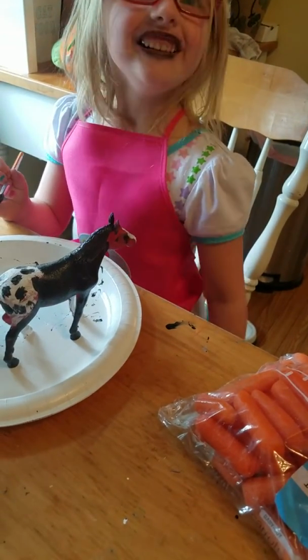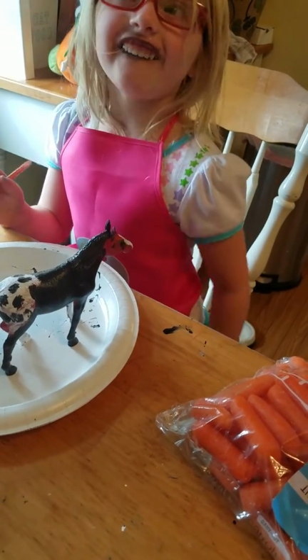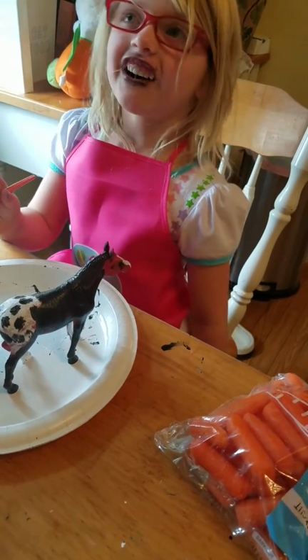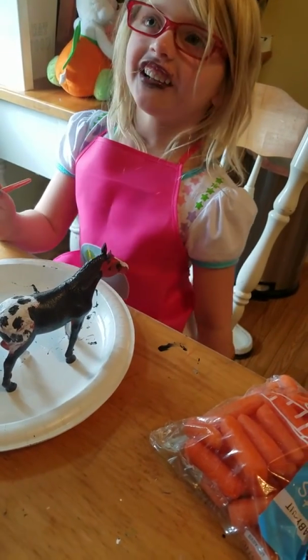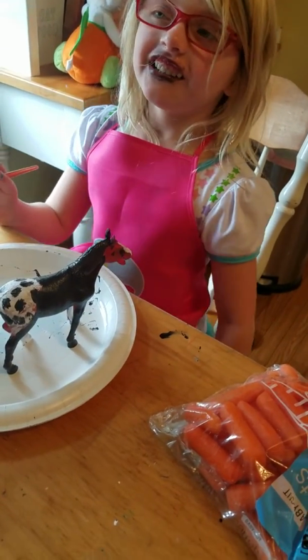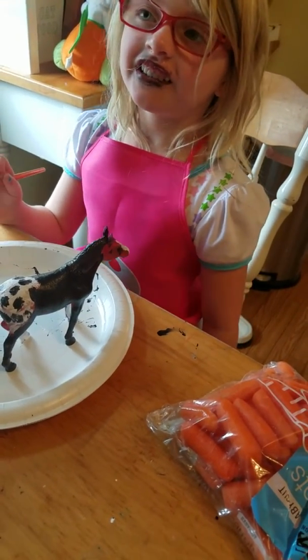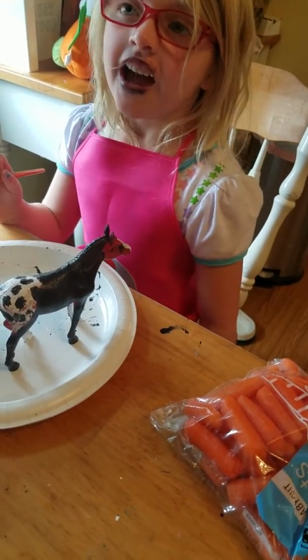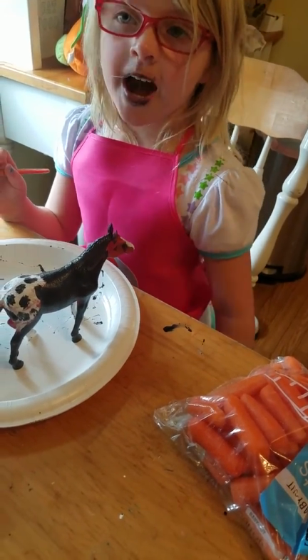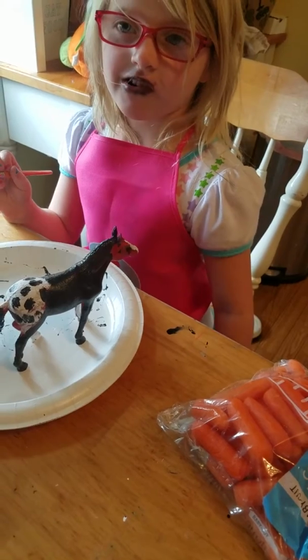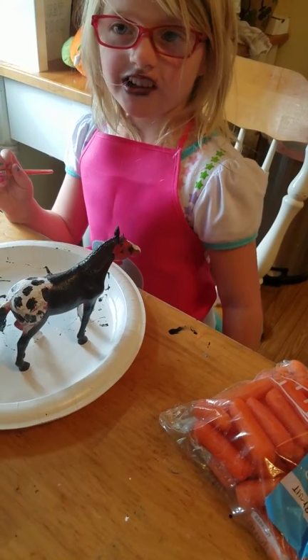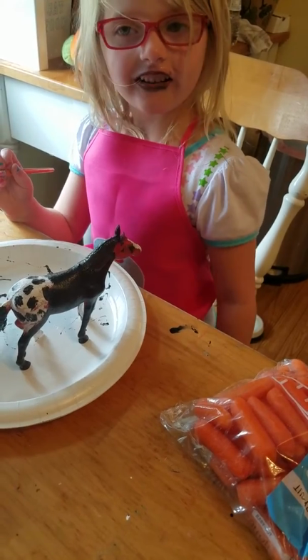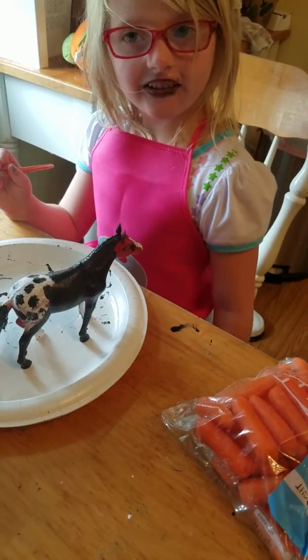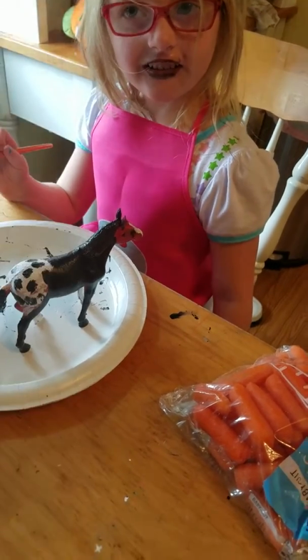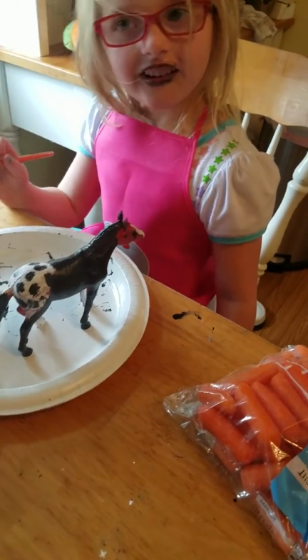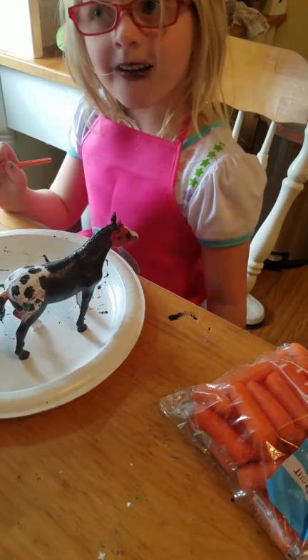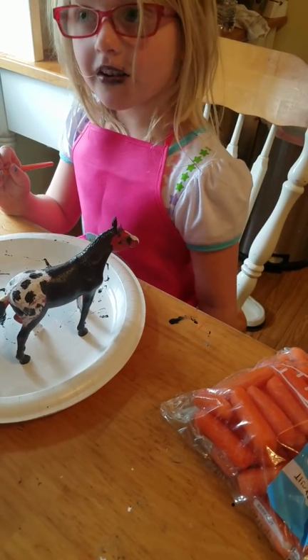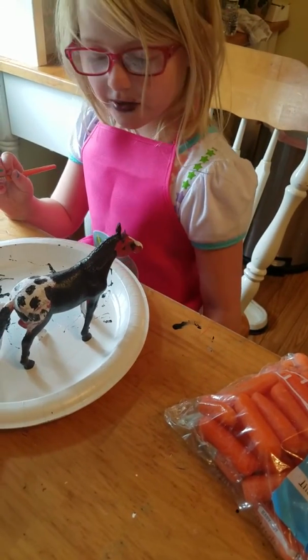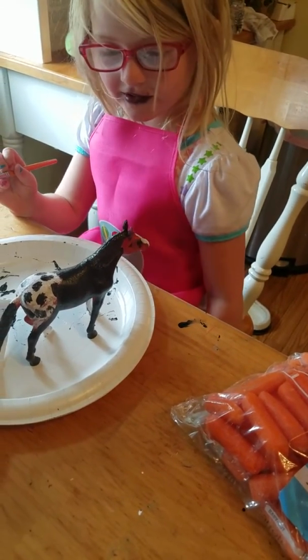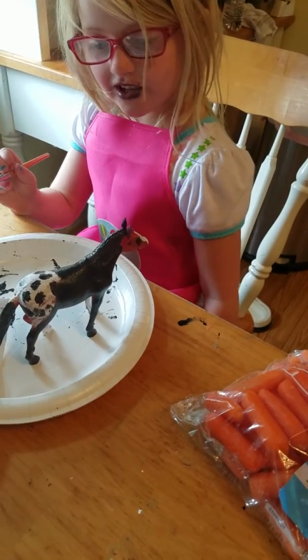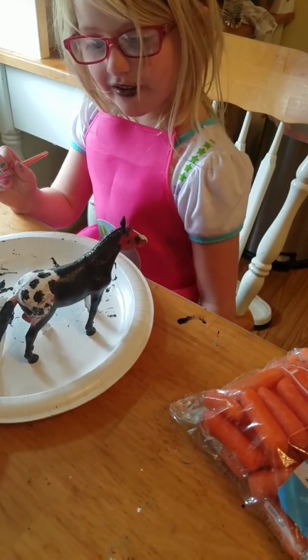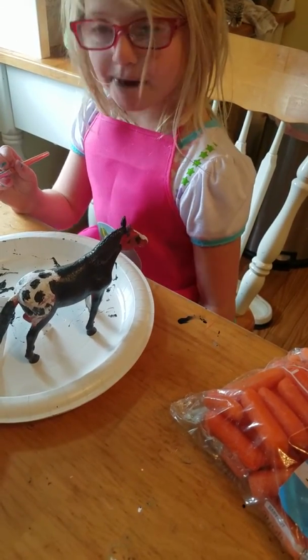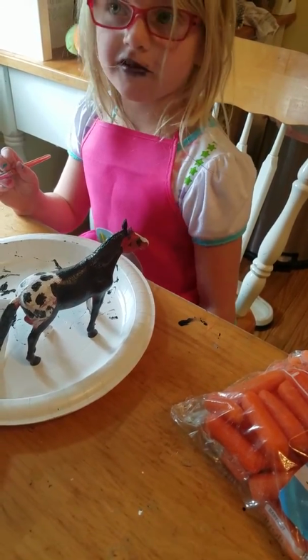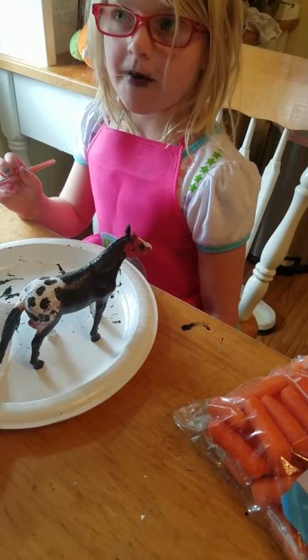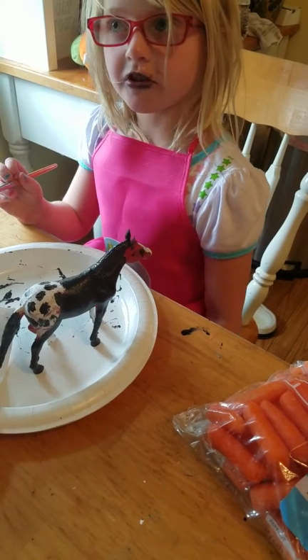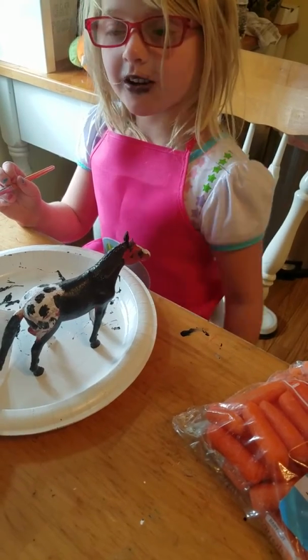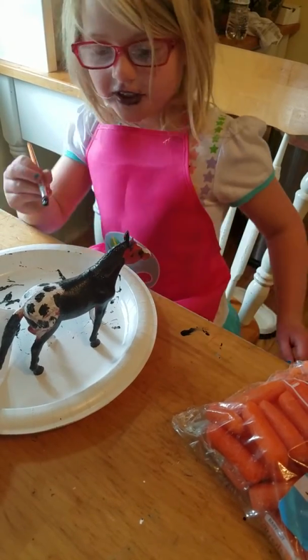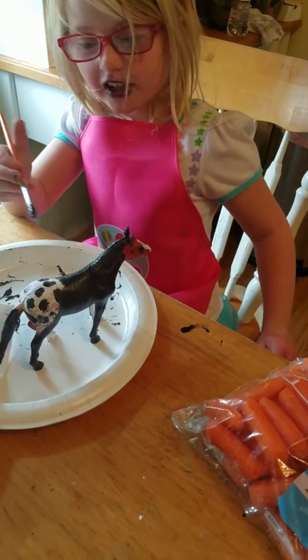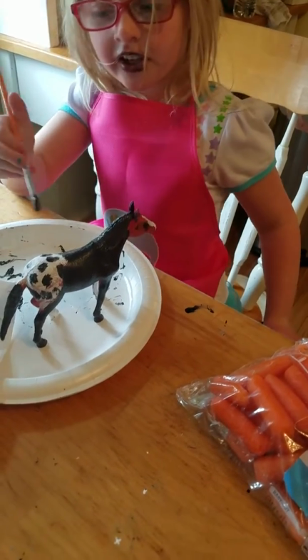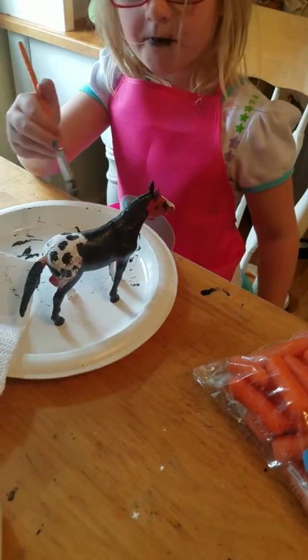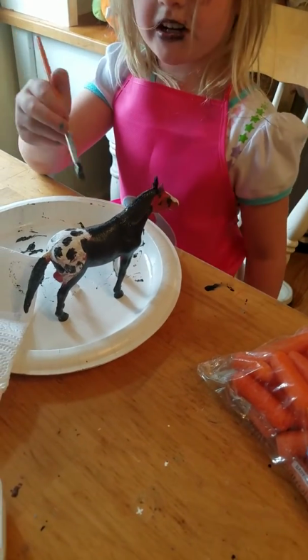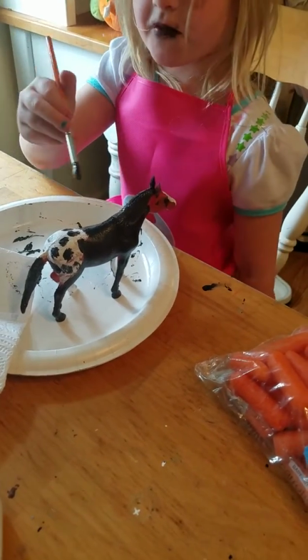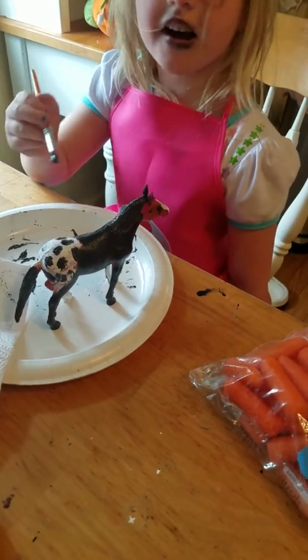How about we call her Apple? How about we call her Appaloosa Leopard? Because she kind of looks like a leopard because of her butt.